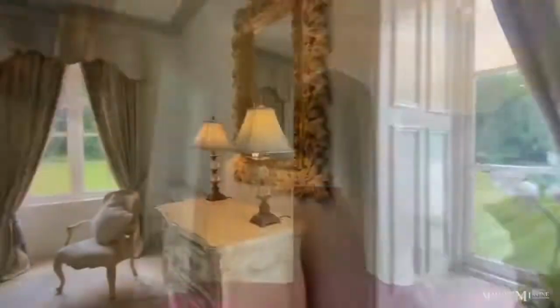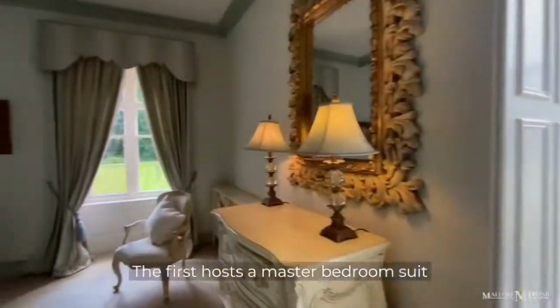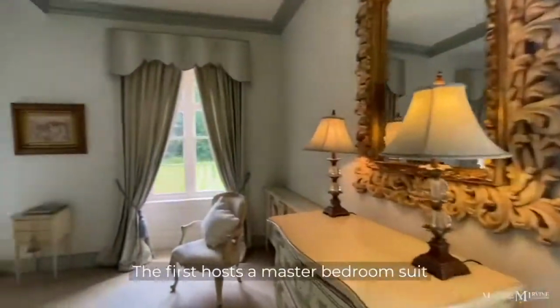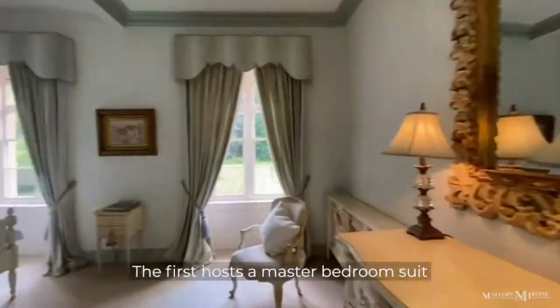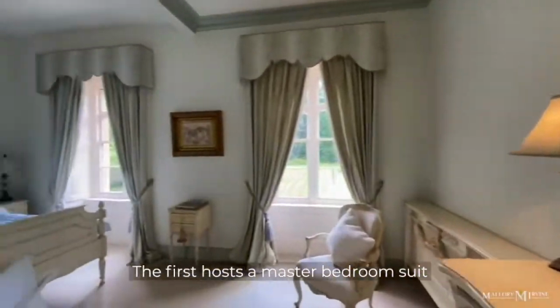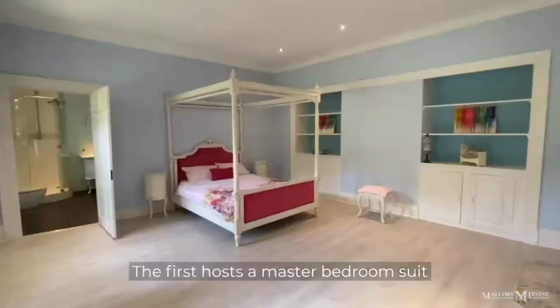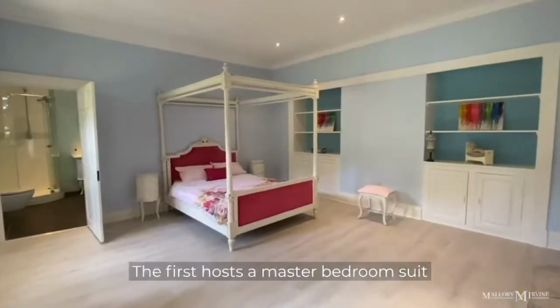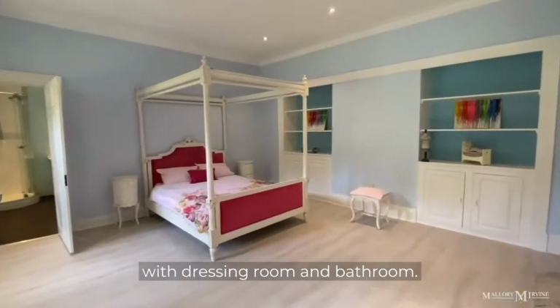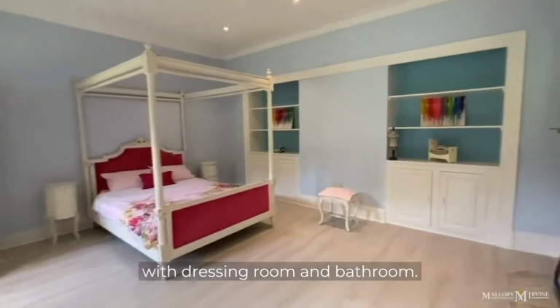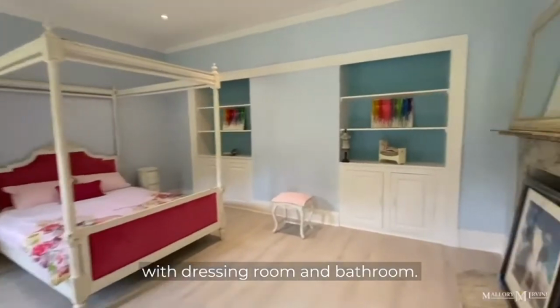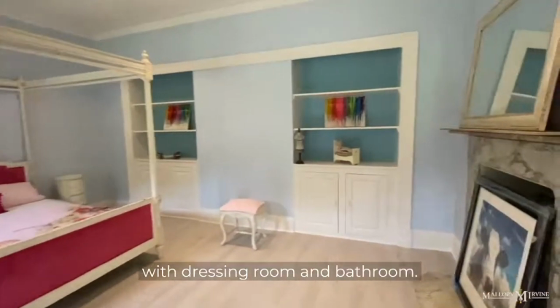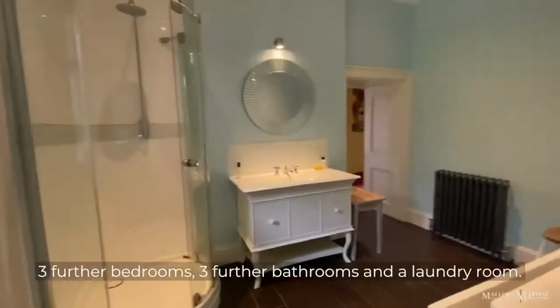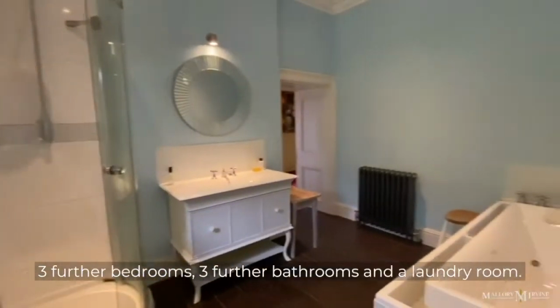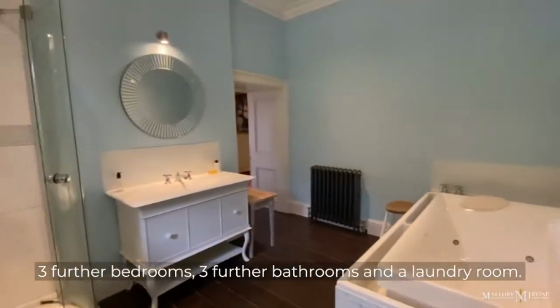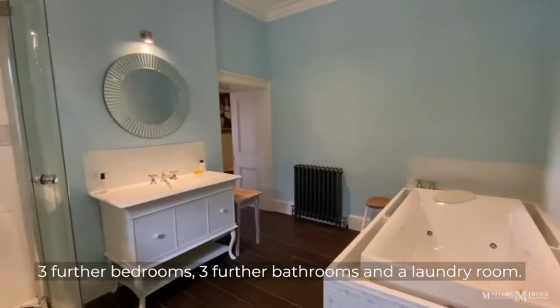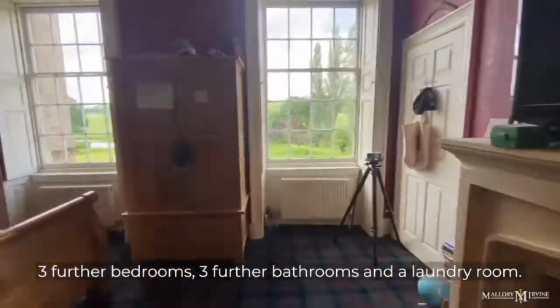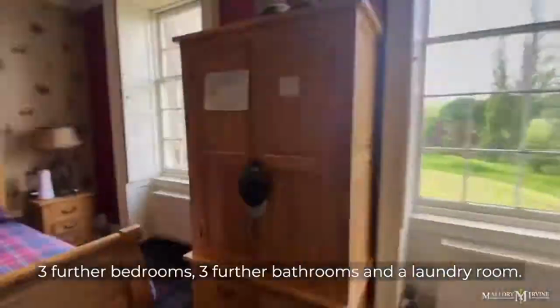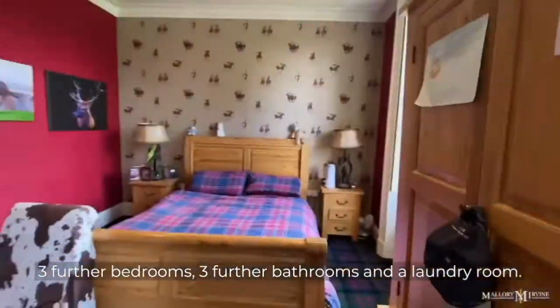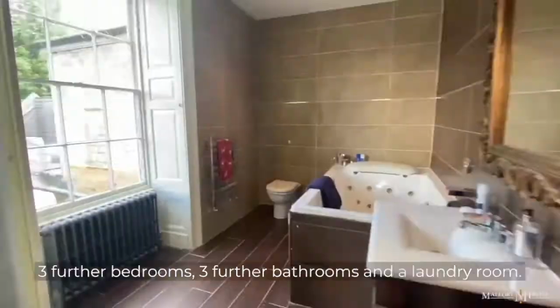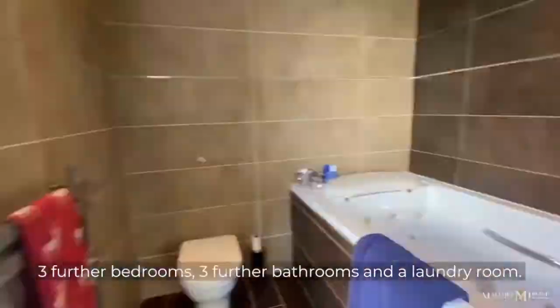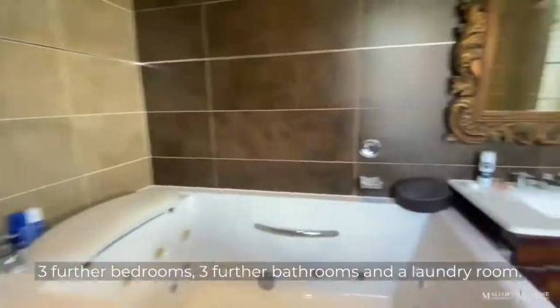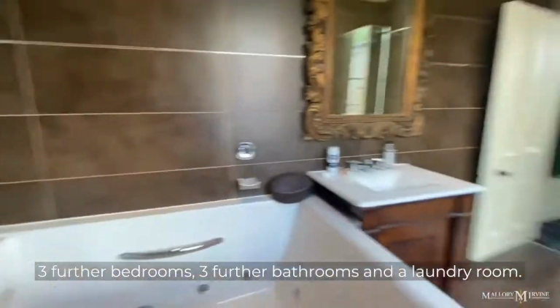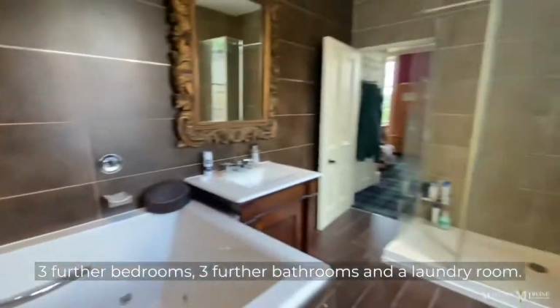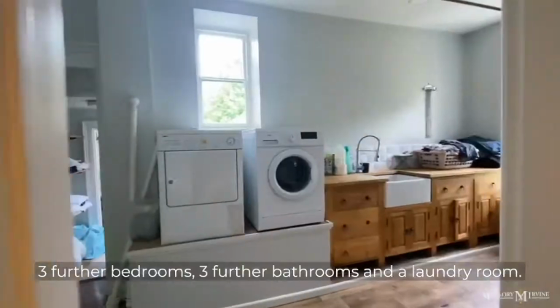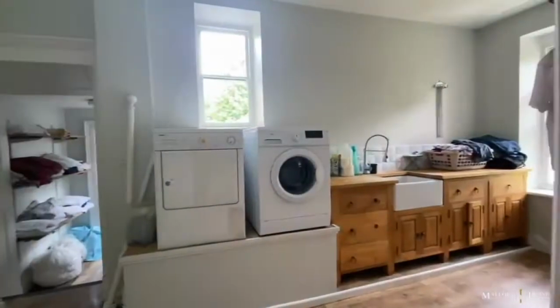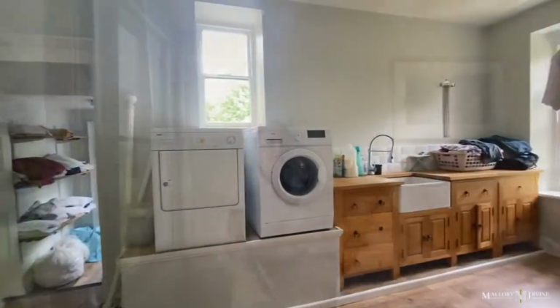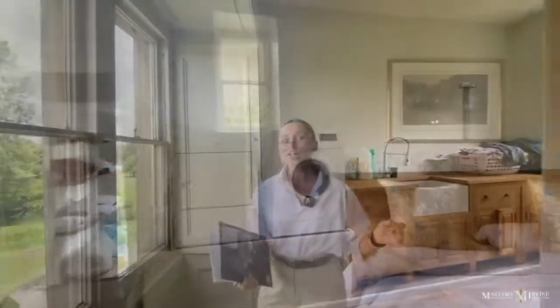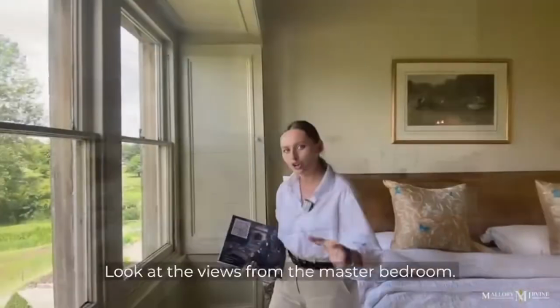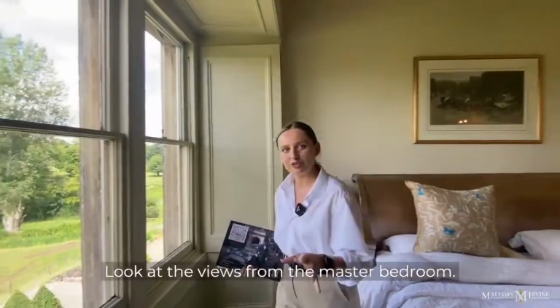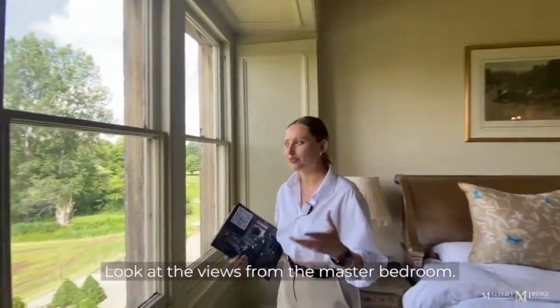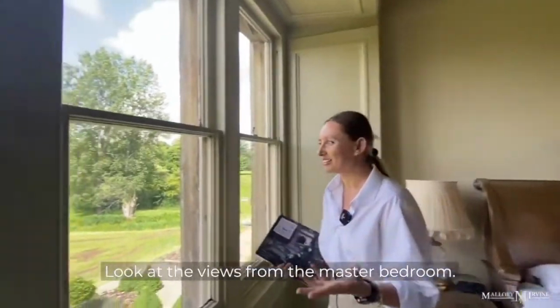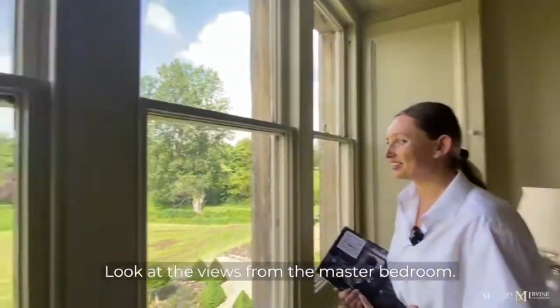The first floor hosts a master bedroom suite with dressing room and bathroom, three further bedrooms, three further bathrooms, and a laundry room. Look at the views from the master bedroom.